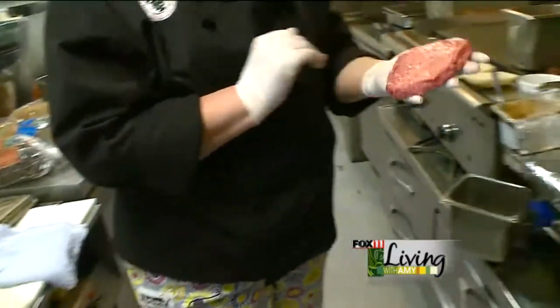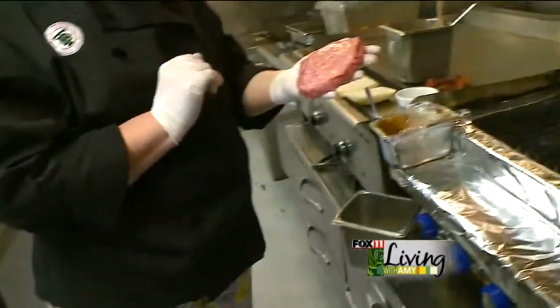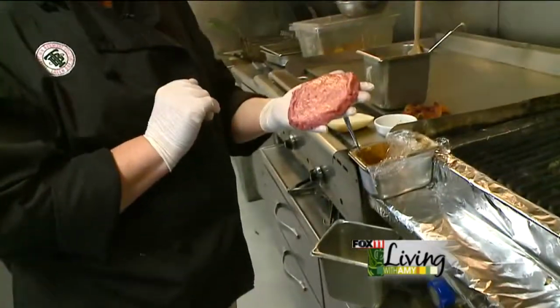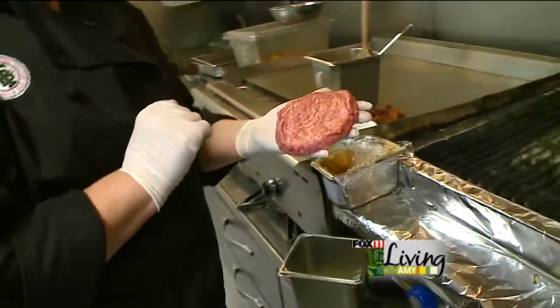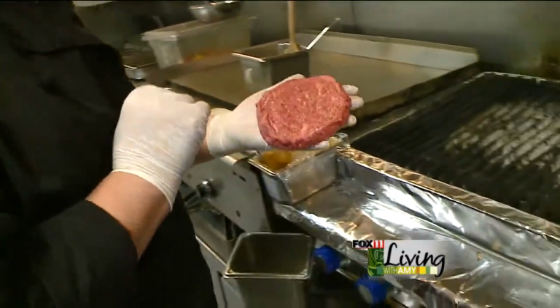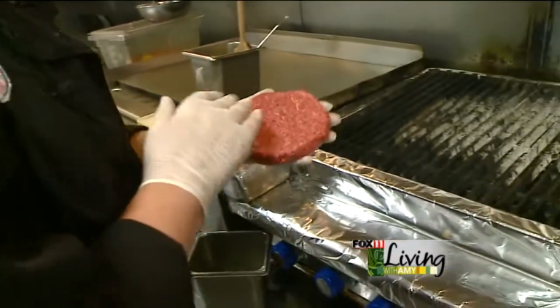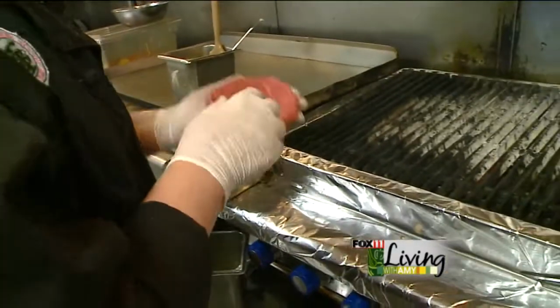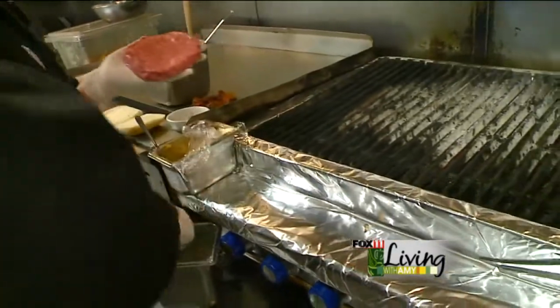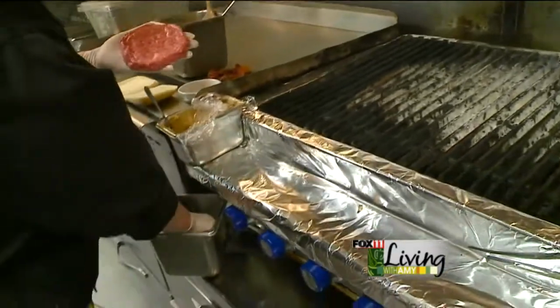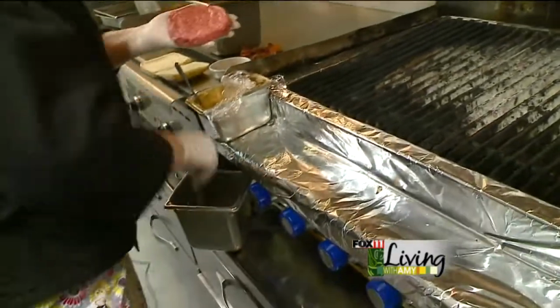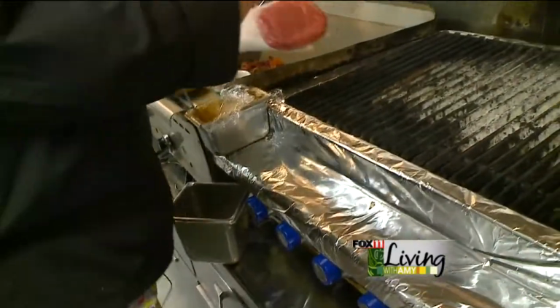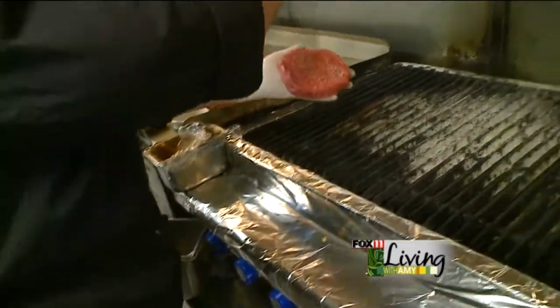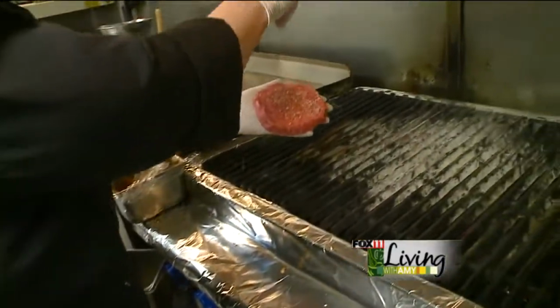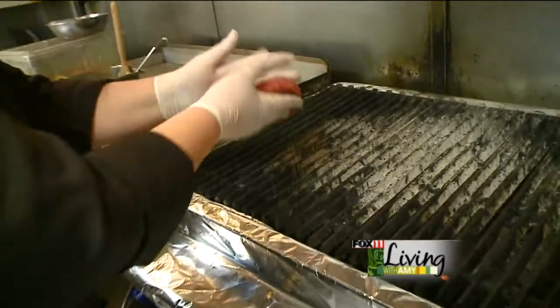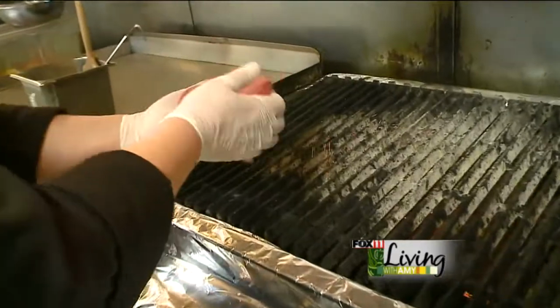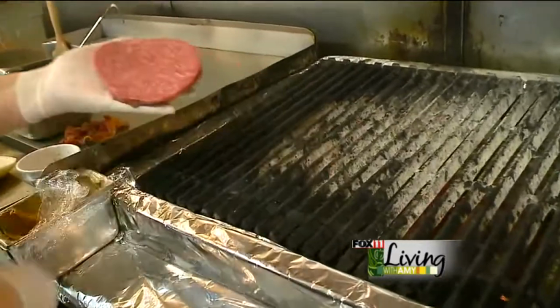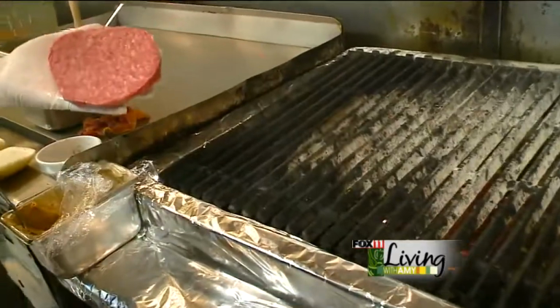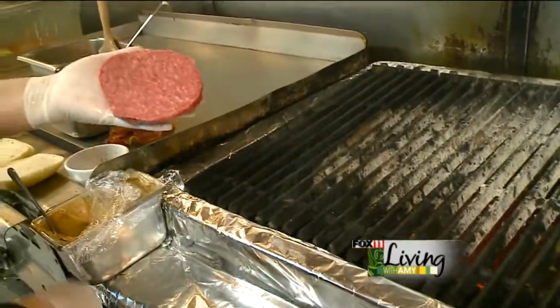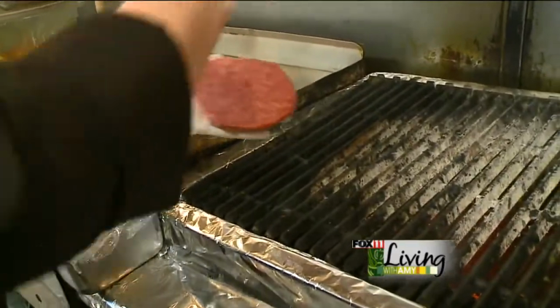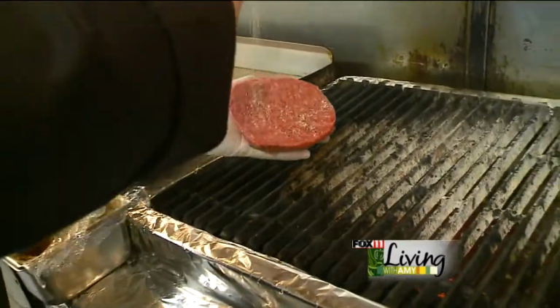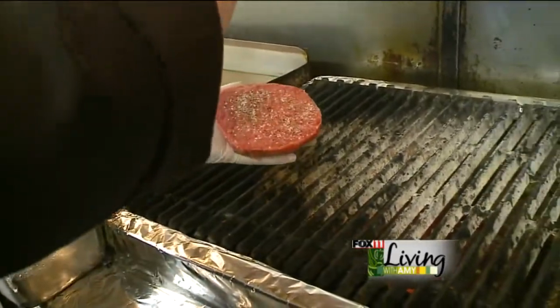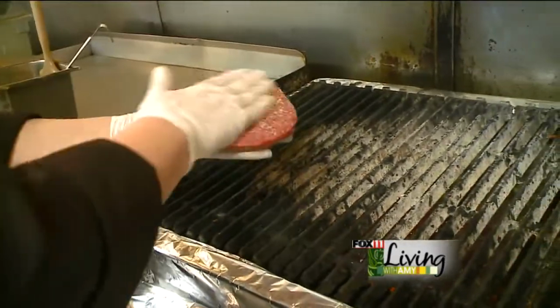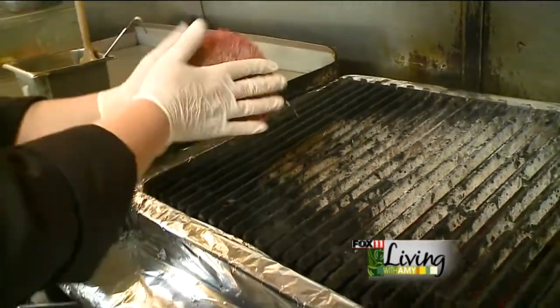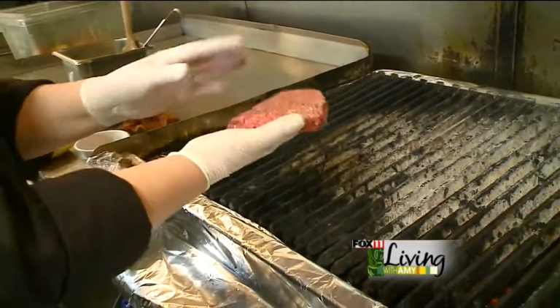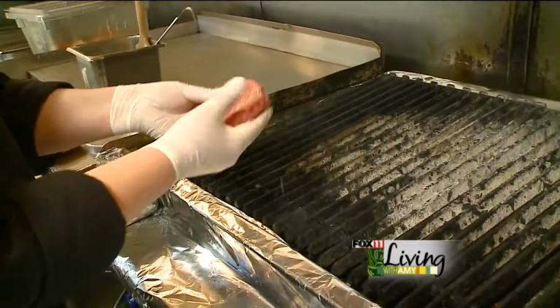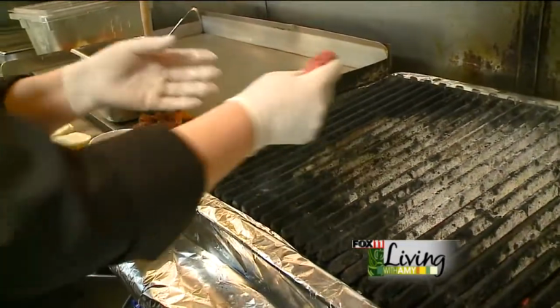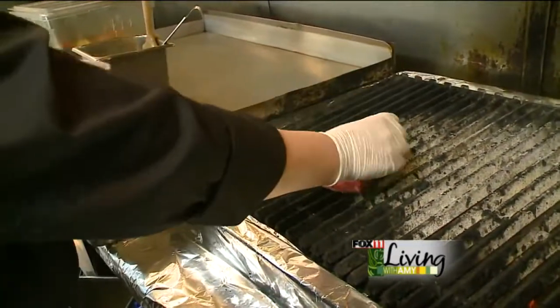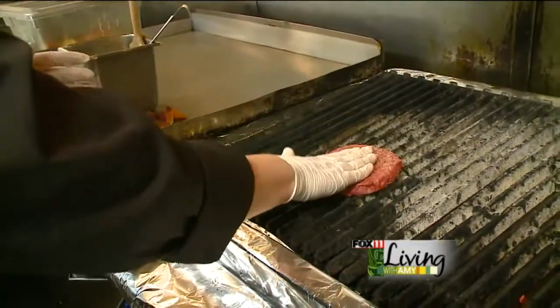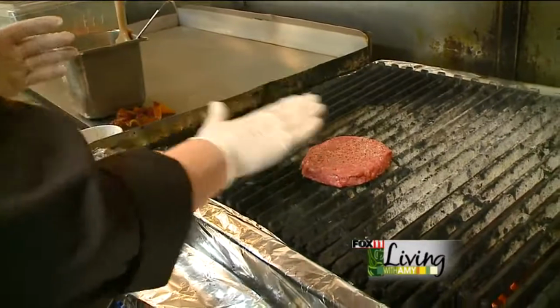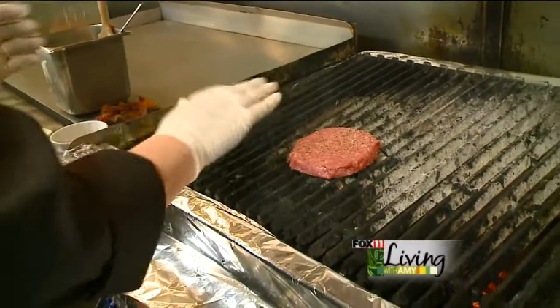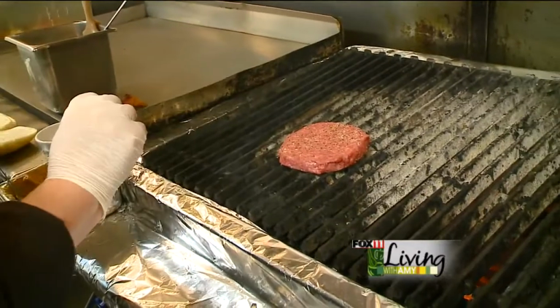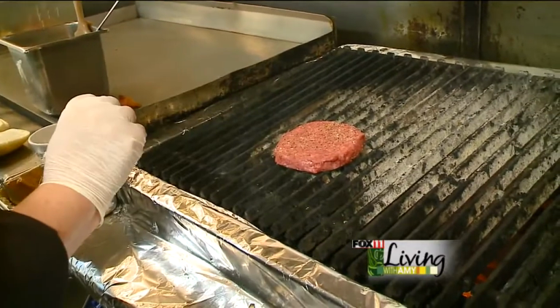We have an 80-20 ground beef patty. We're just going to season it liberally on both sides. This helps form a nice crispy crust on the outside of your meat, and we're going to place it on a nice hot area of our grill.